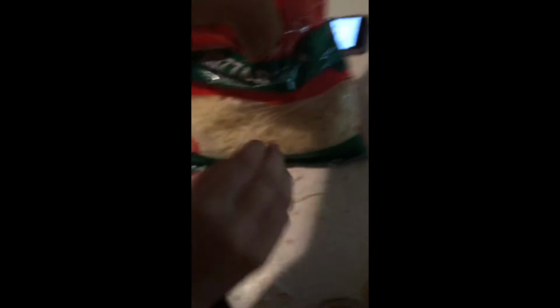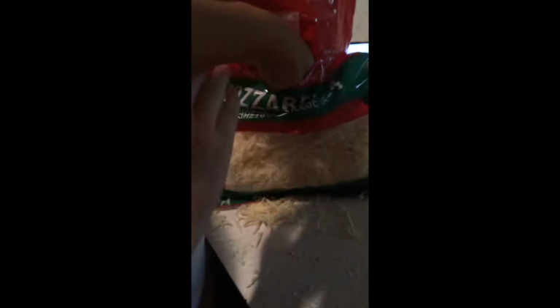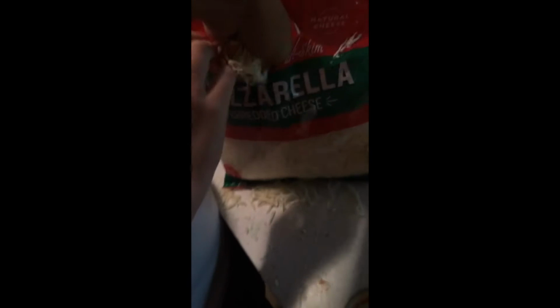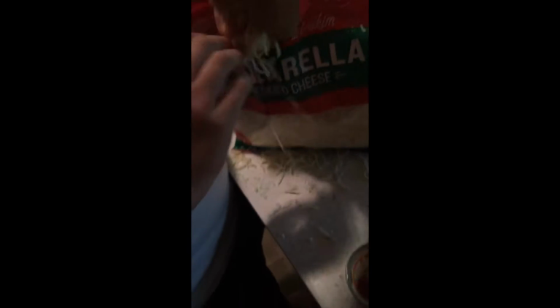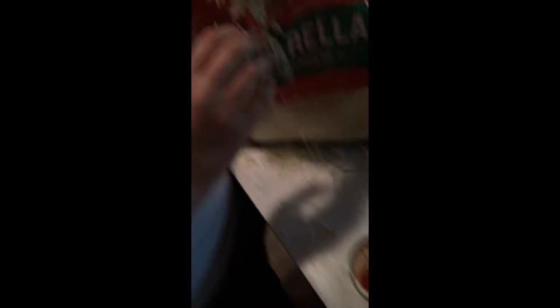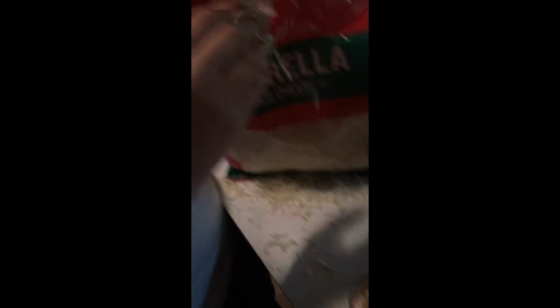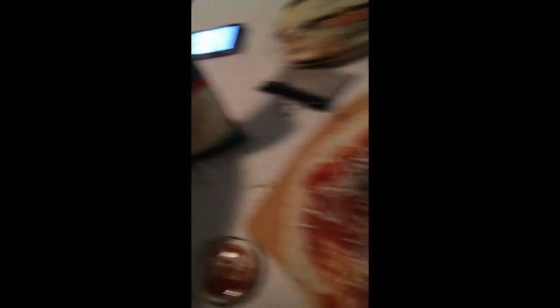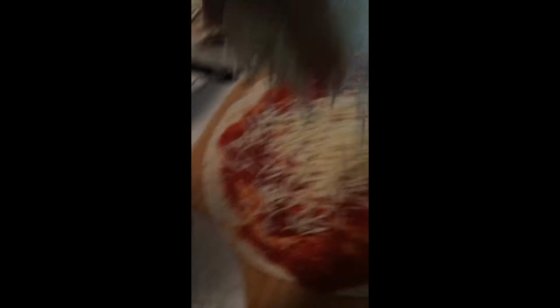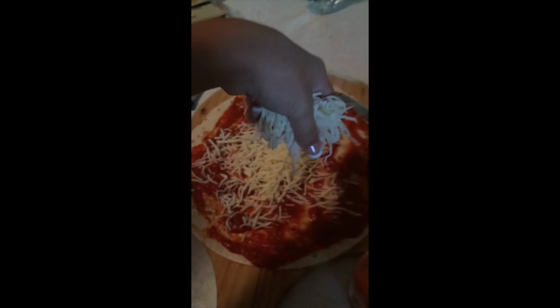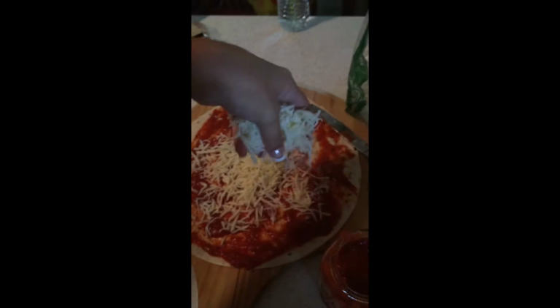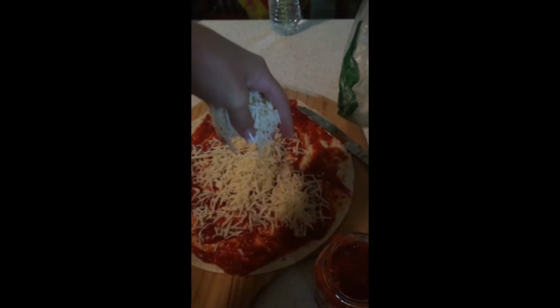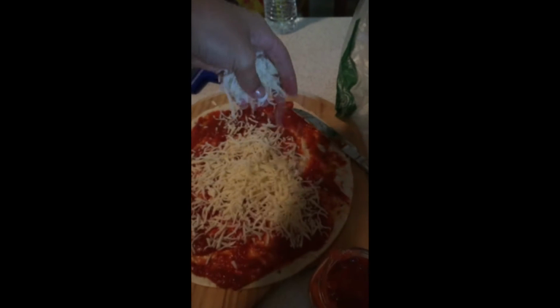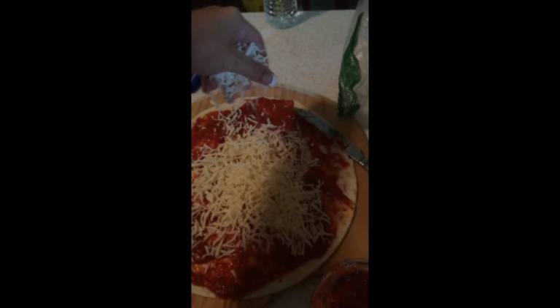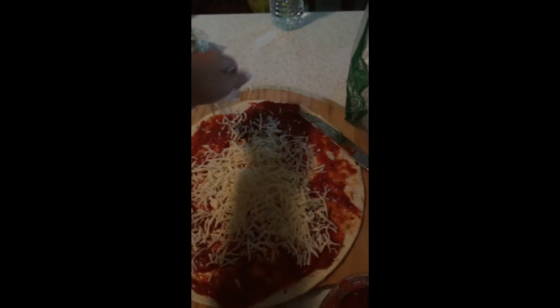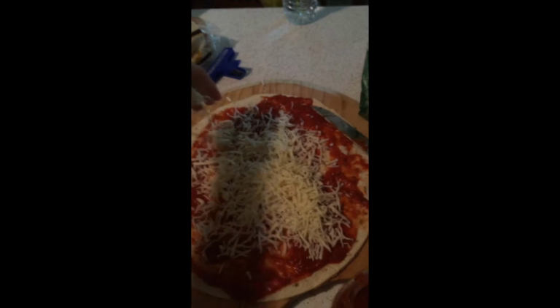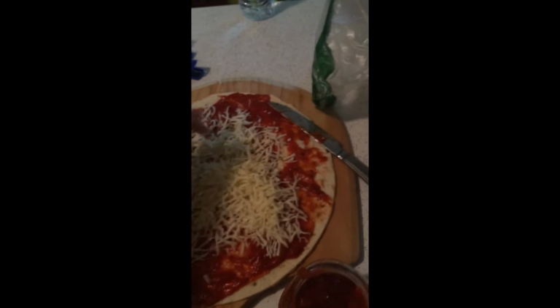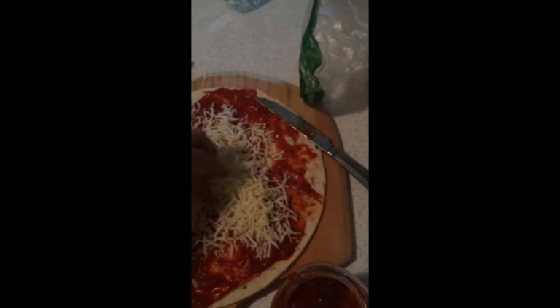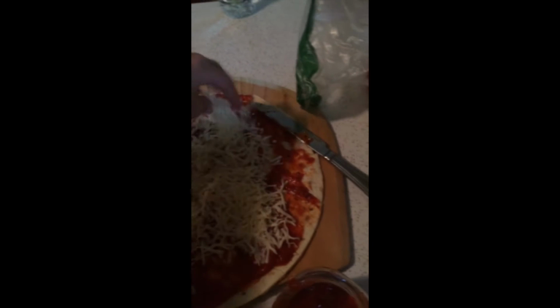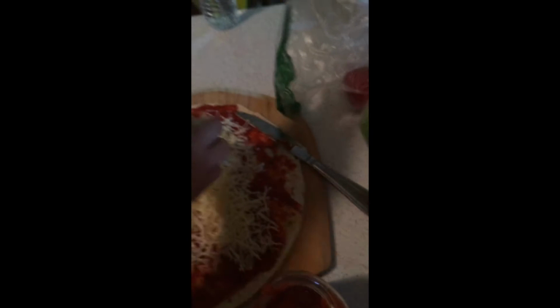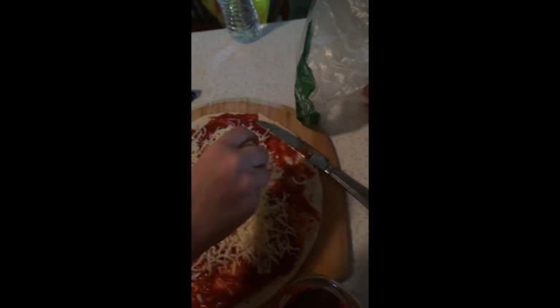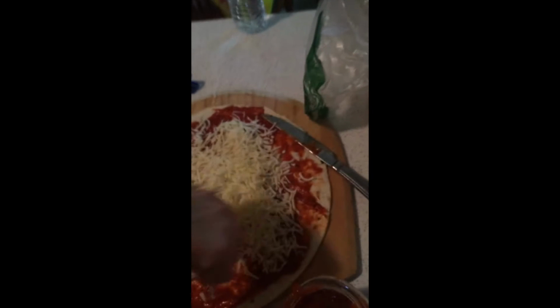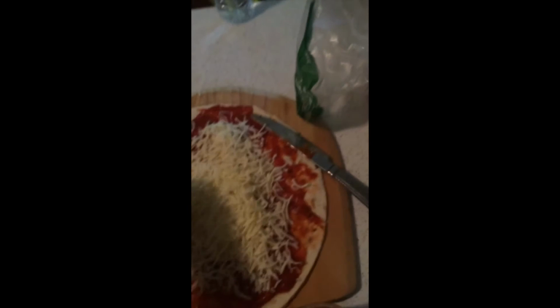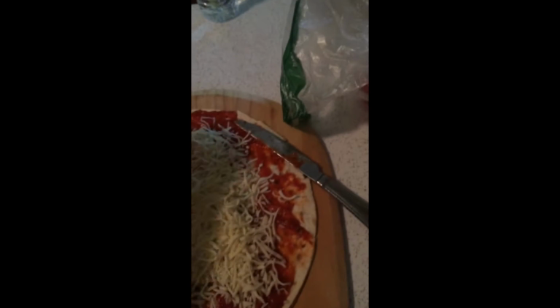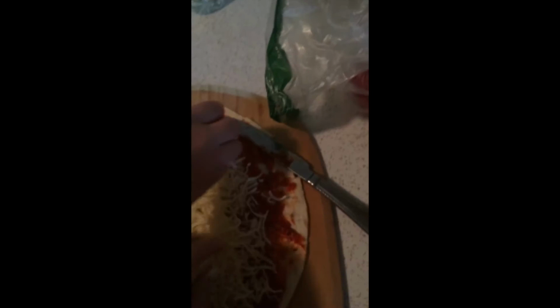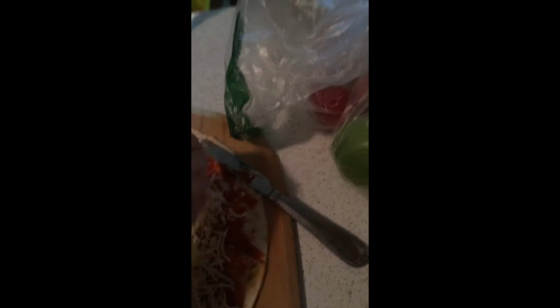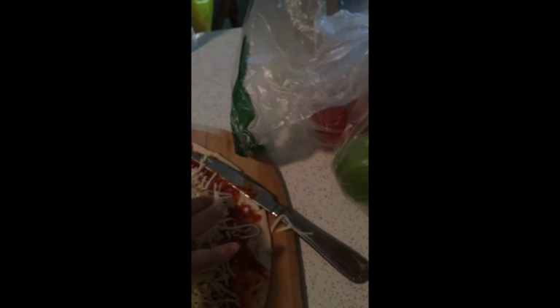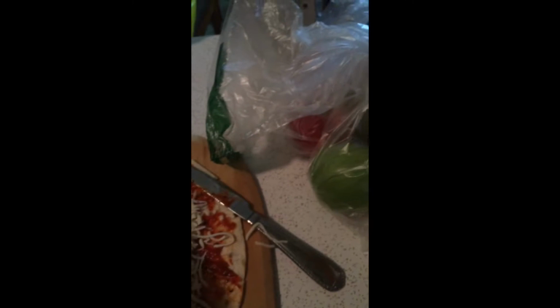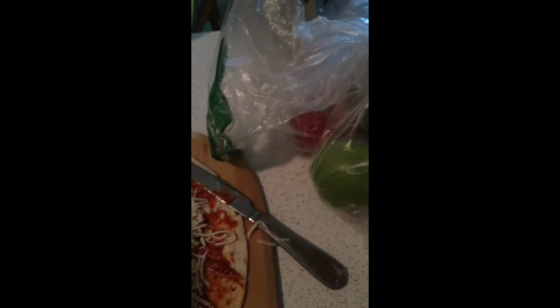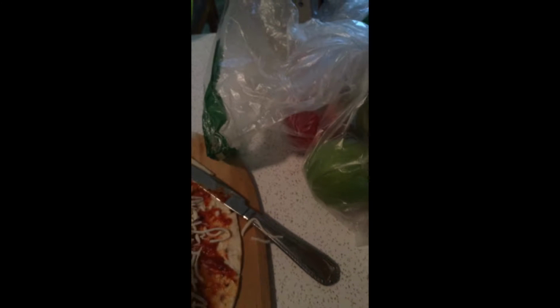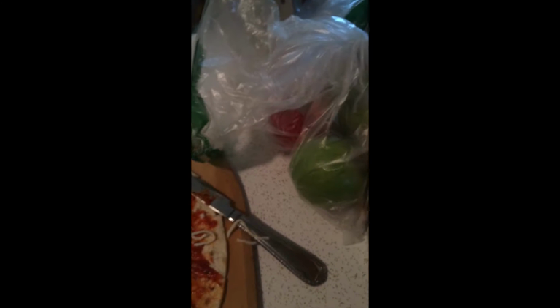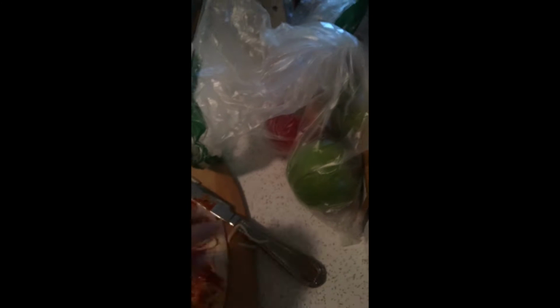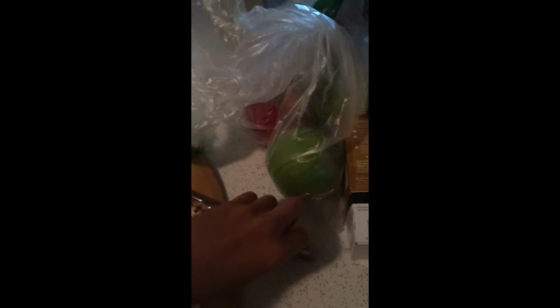How much do we put in? How long do you think we put this in for? I don't know. Okay, we're adding a lot of cheese. I think this is enough.